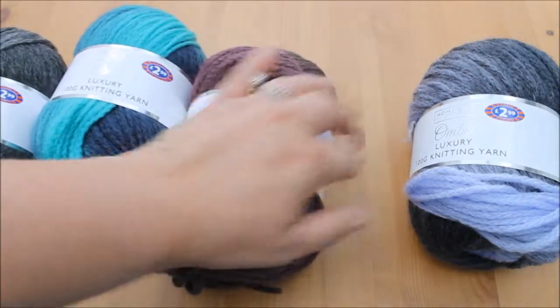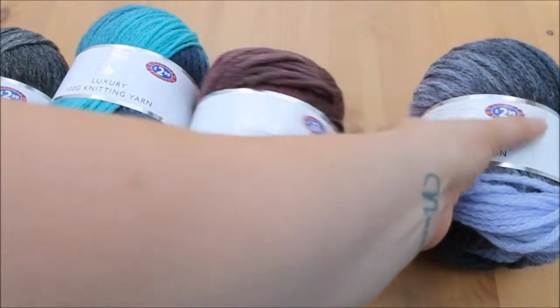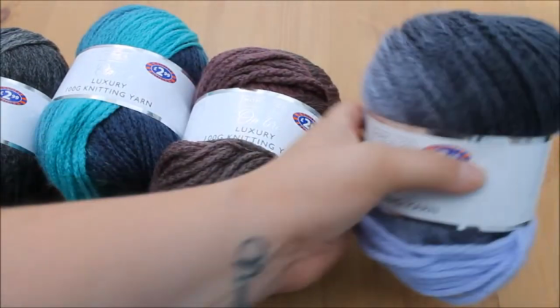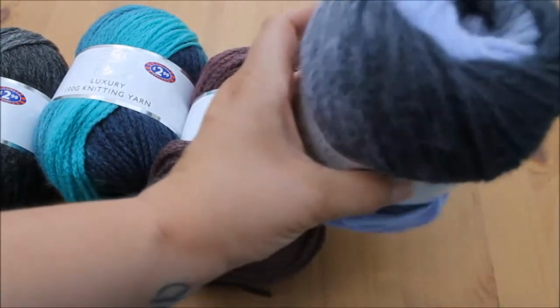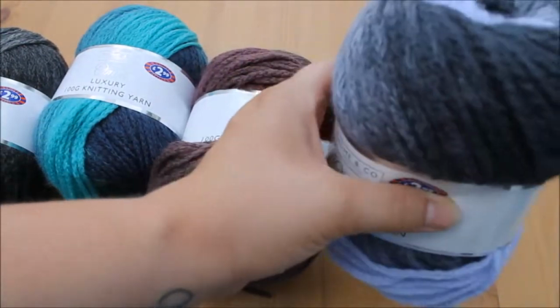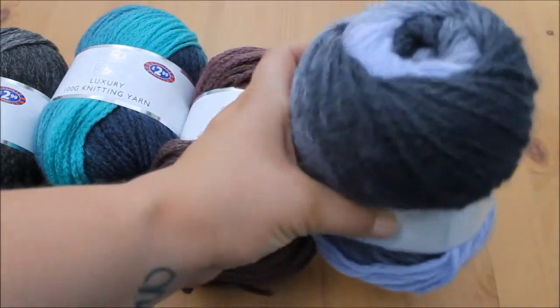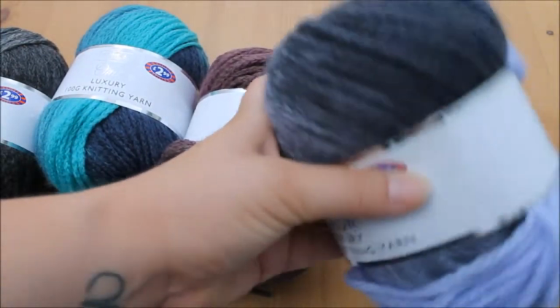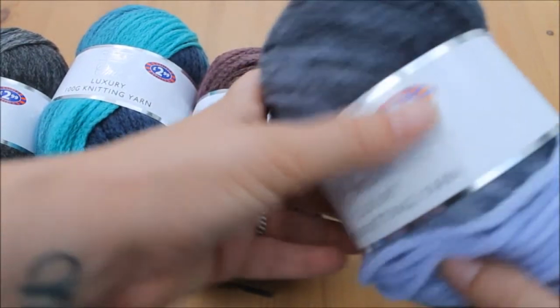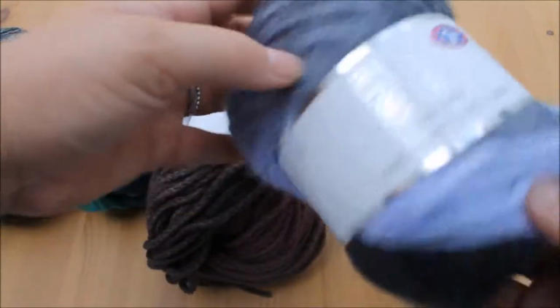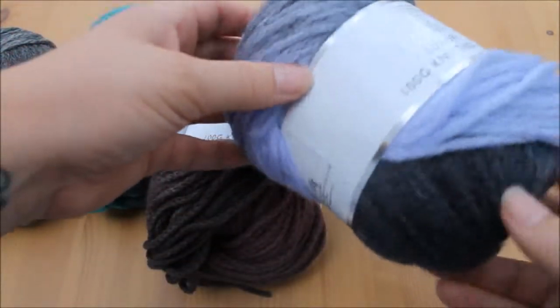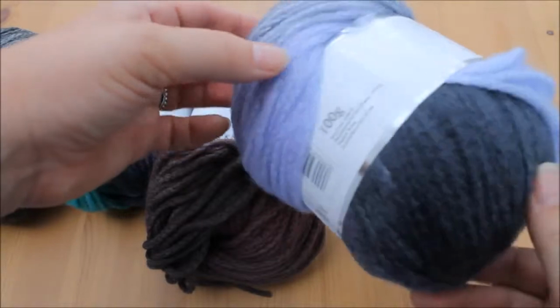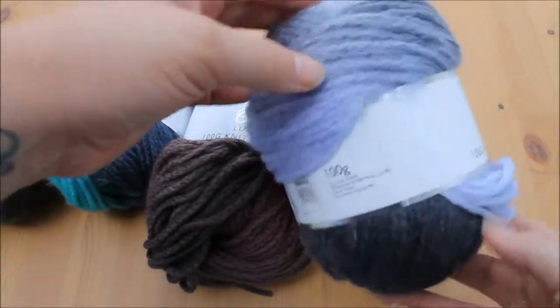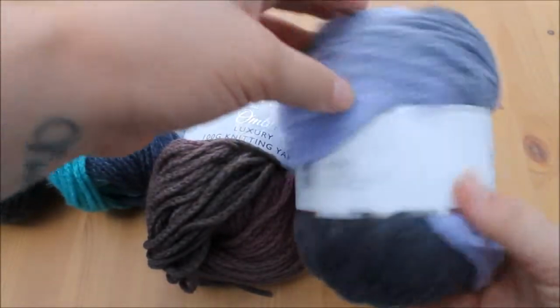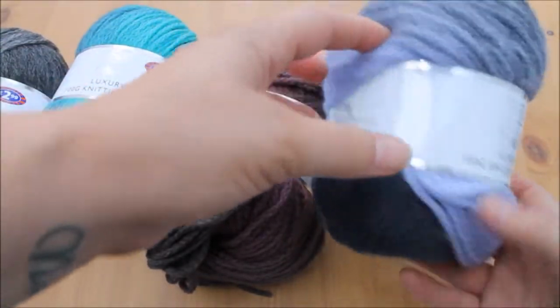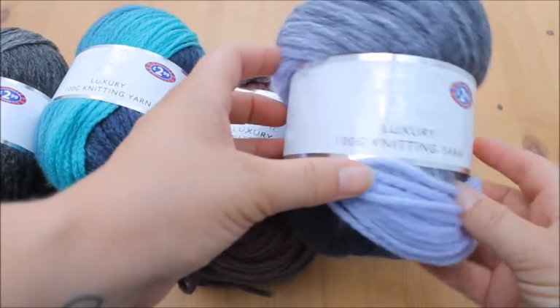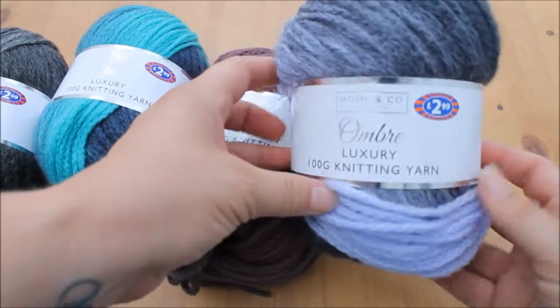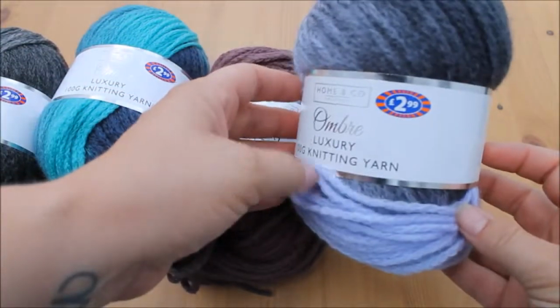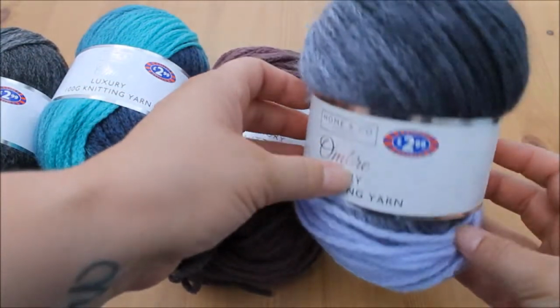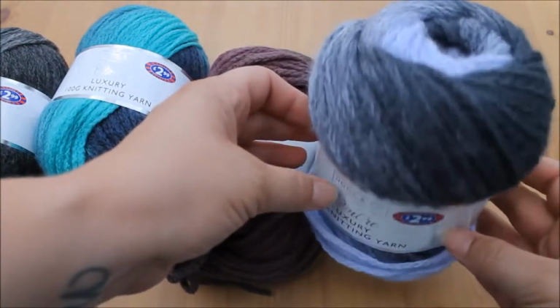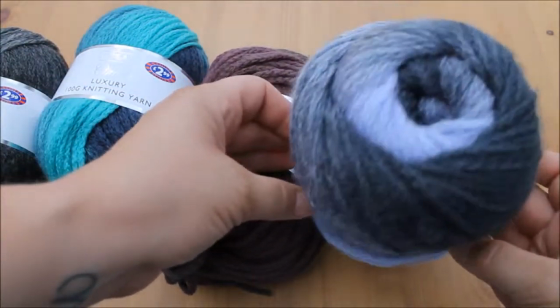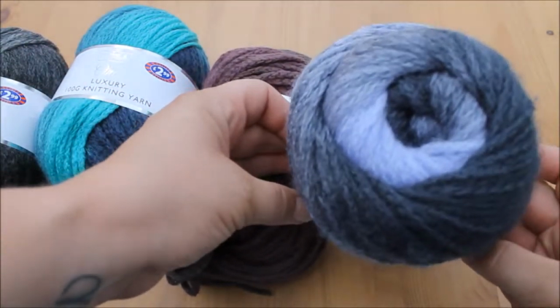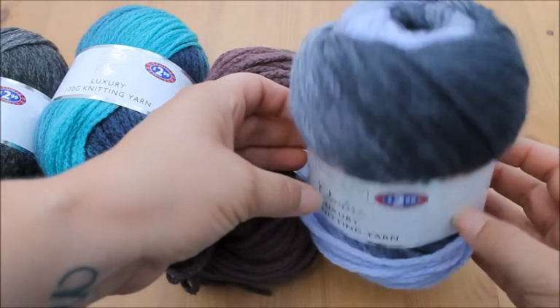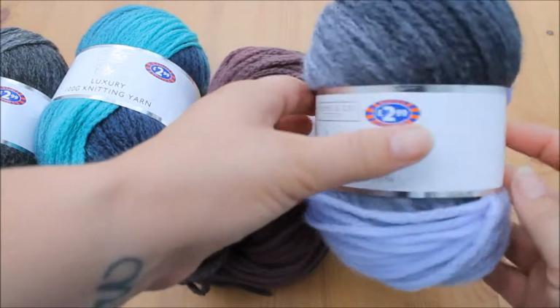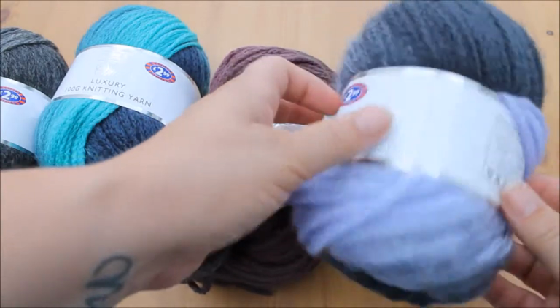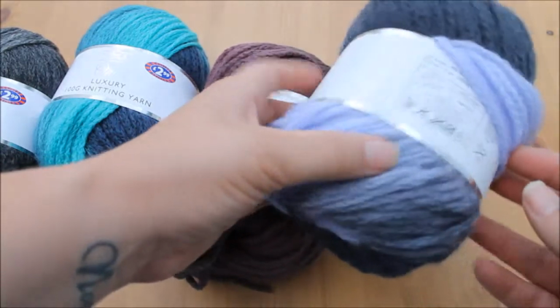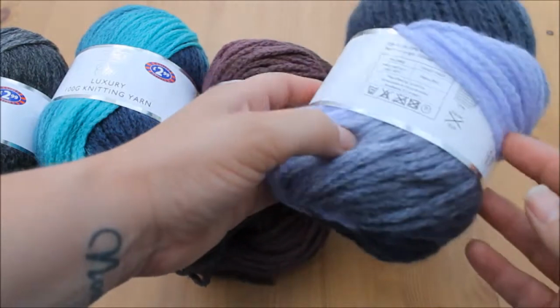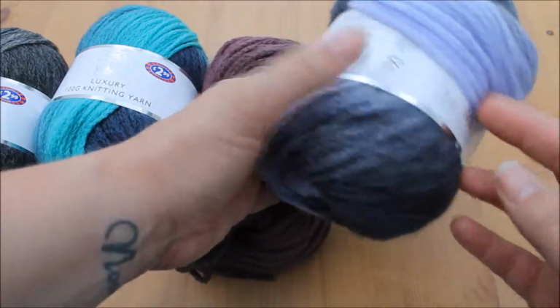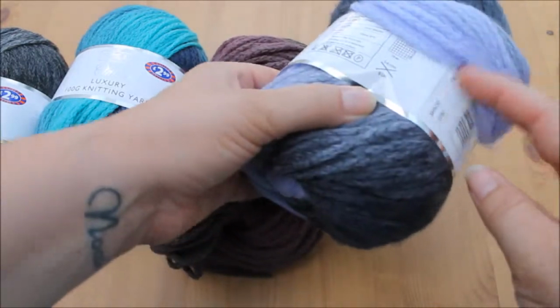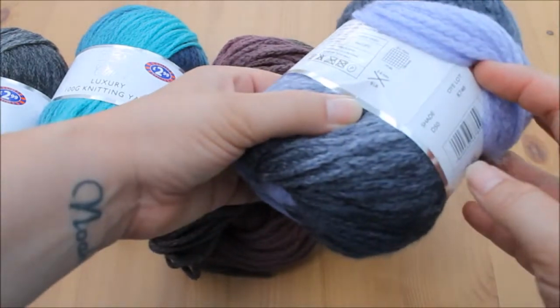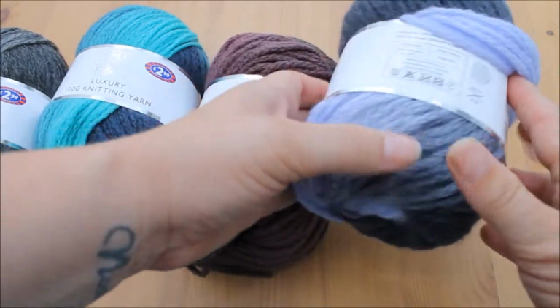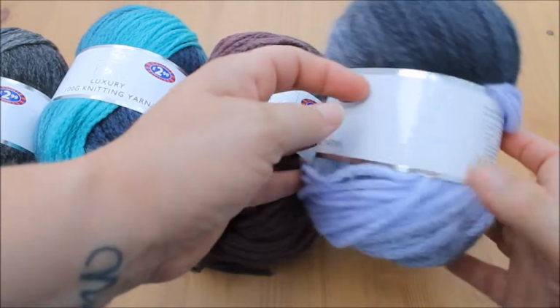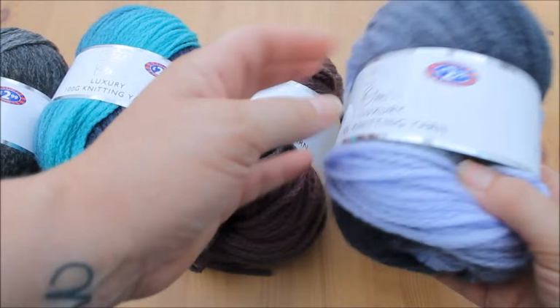And then we've got the grey and purple — like a lilac colour with greys. And this is shade D50.